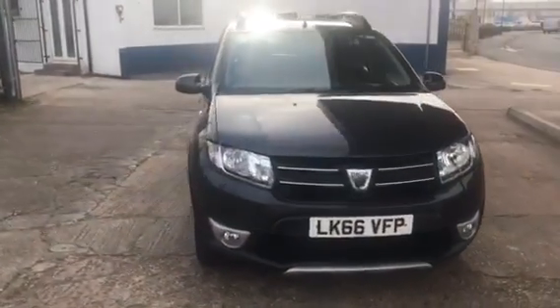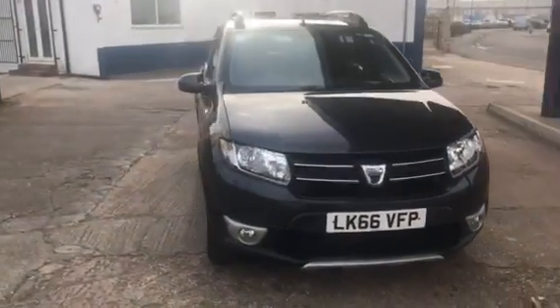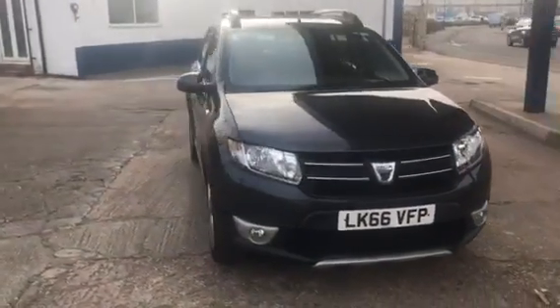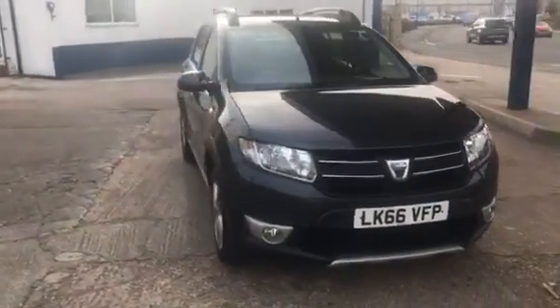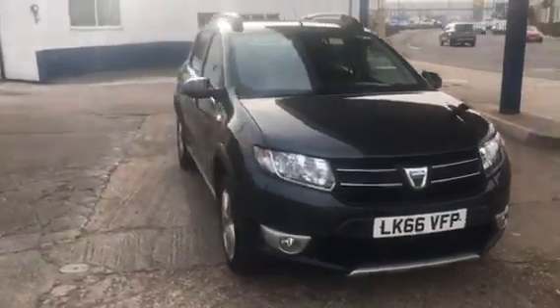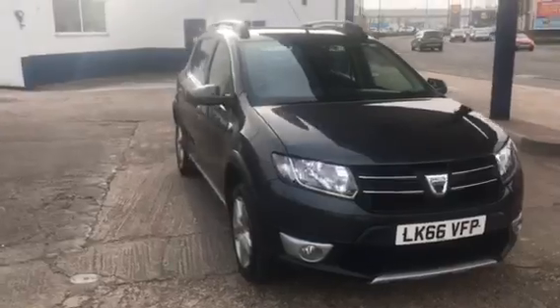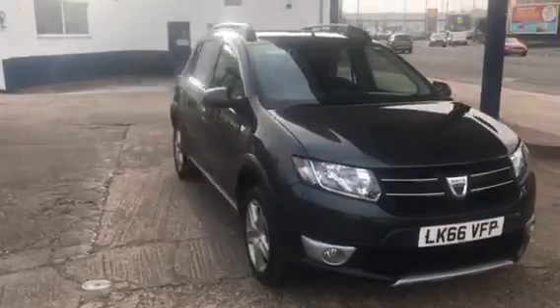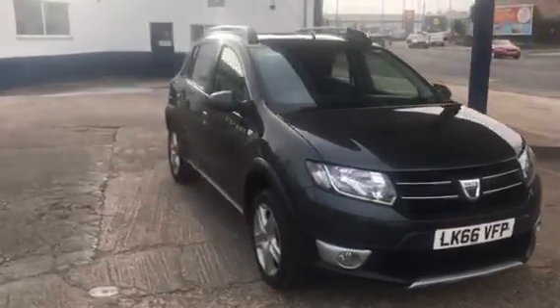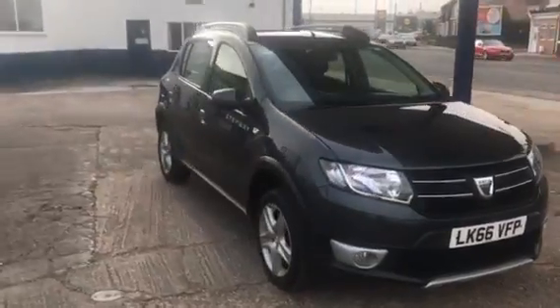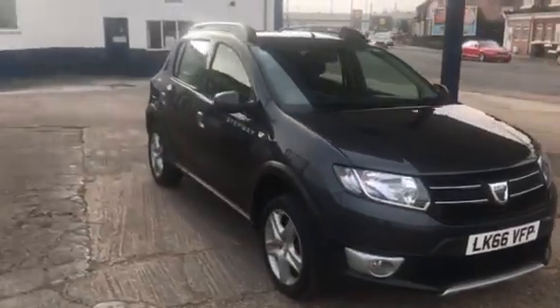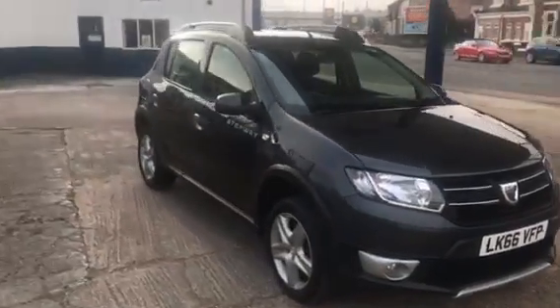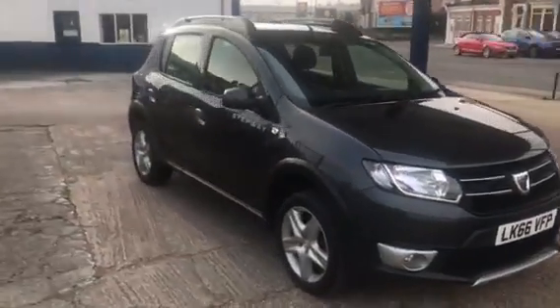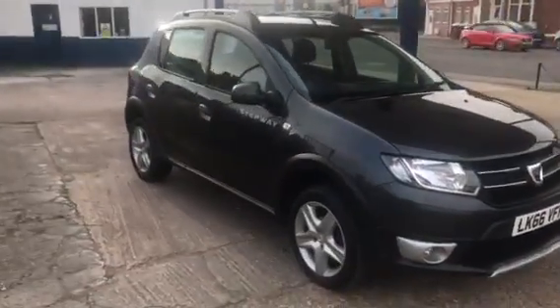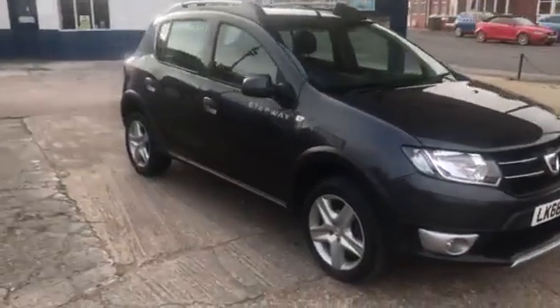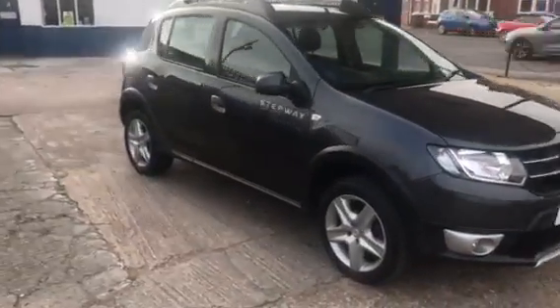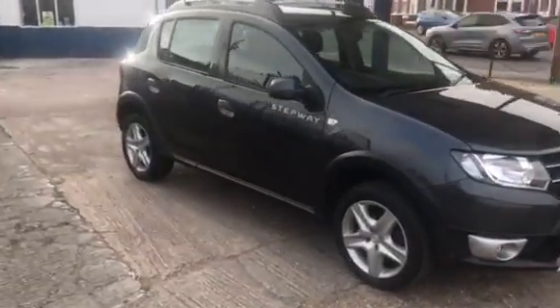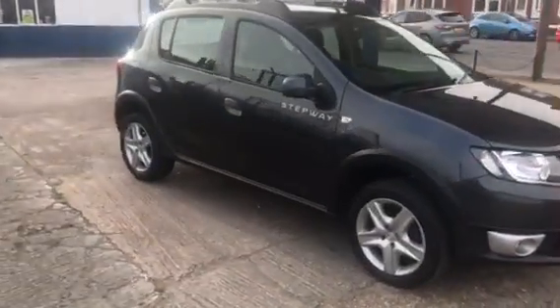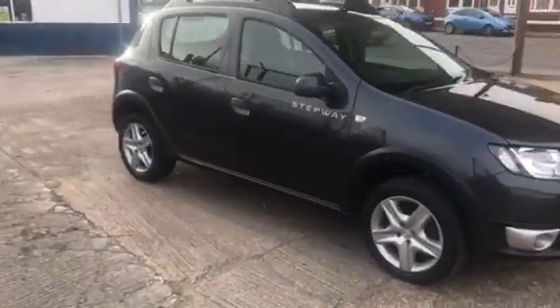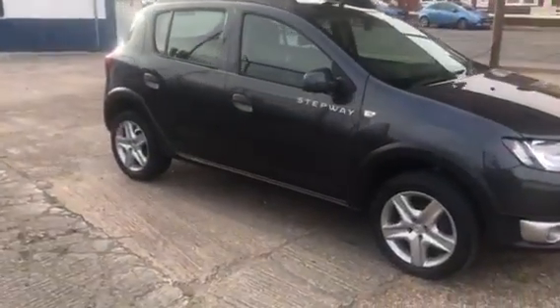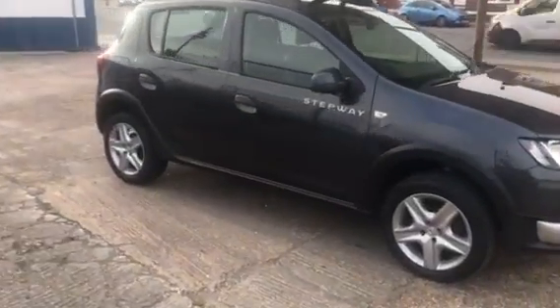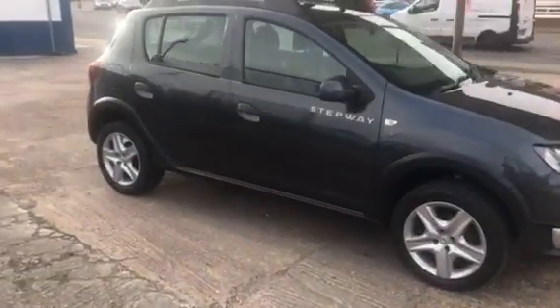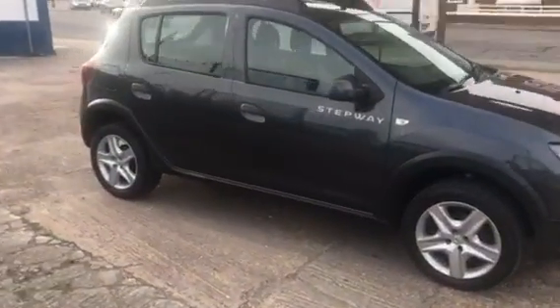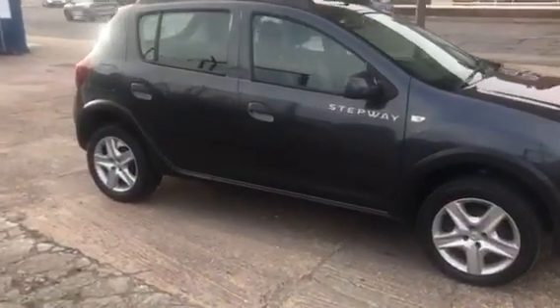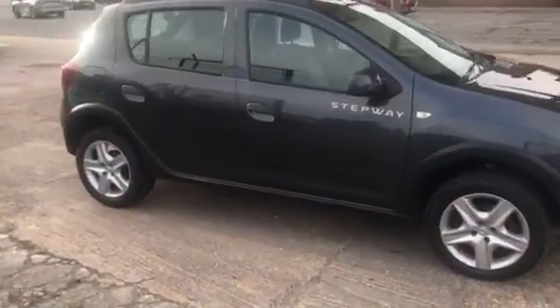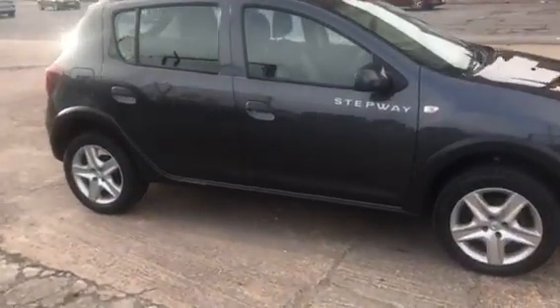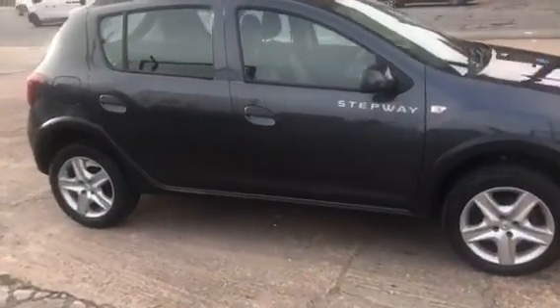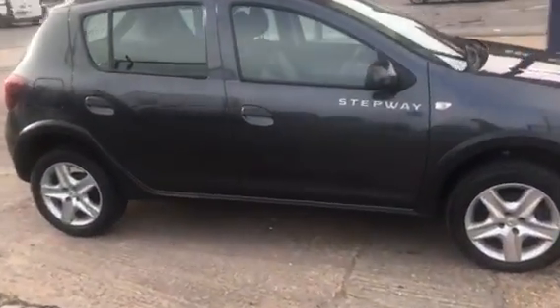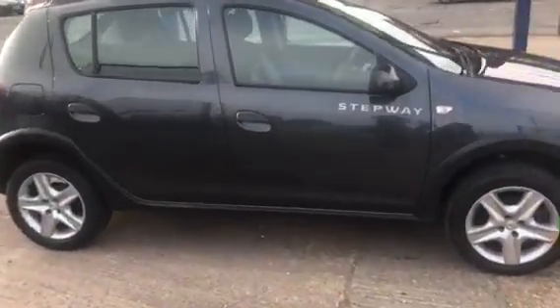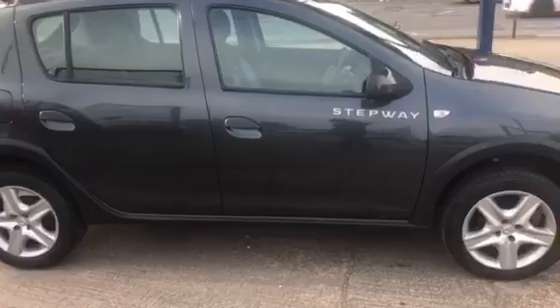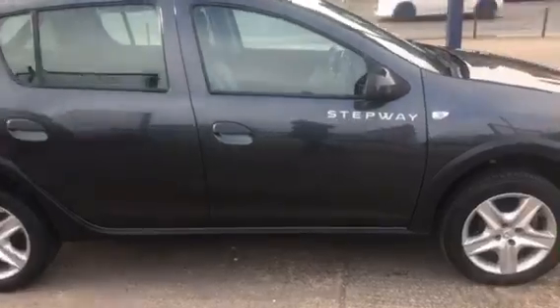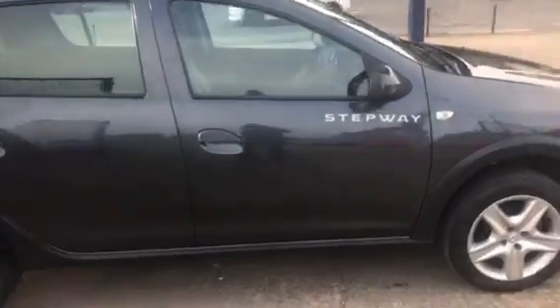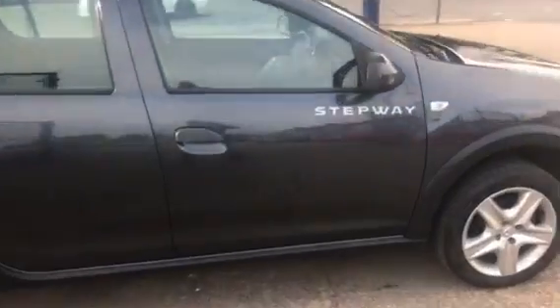Well, it's a nice specification — you do get sat-nav with this car, and they're only £30 a year to tax.